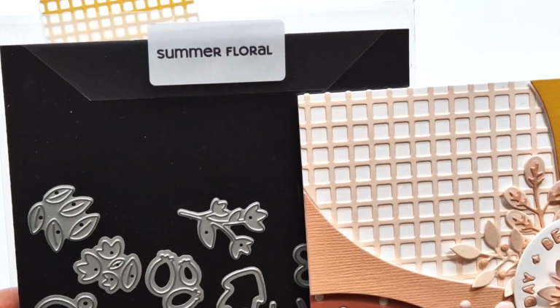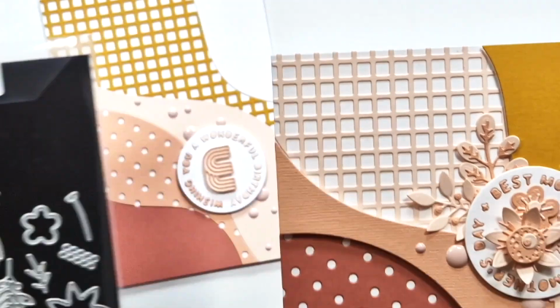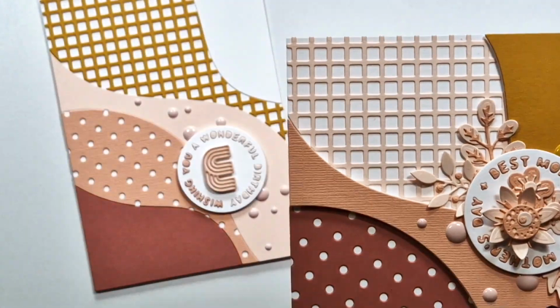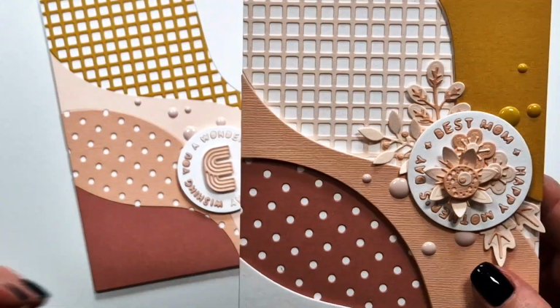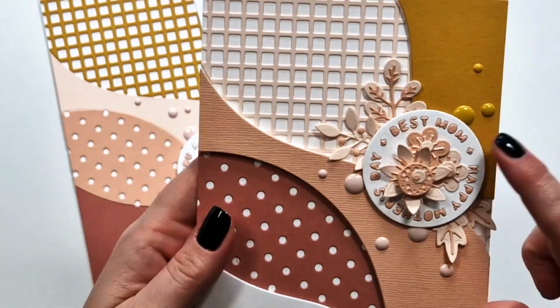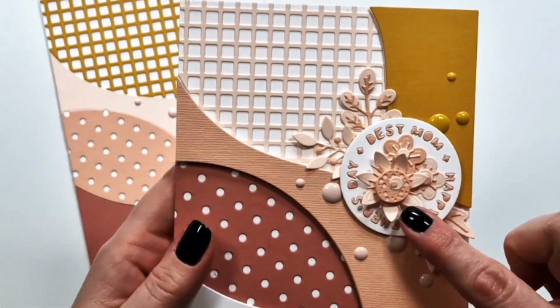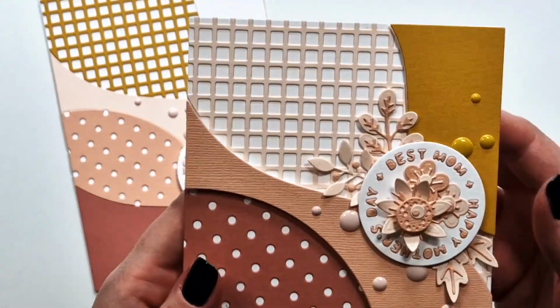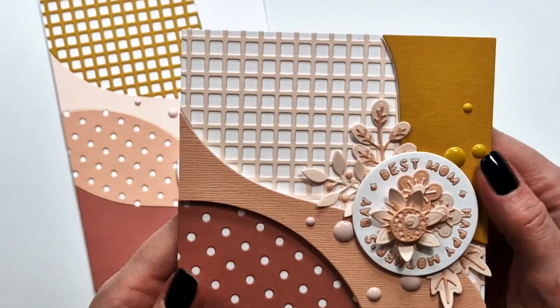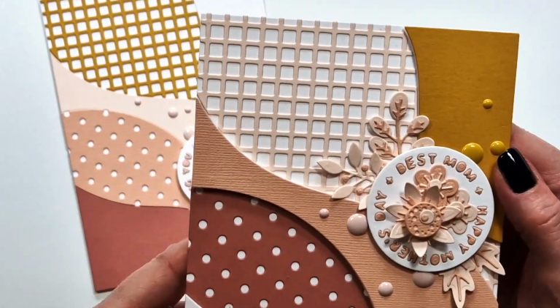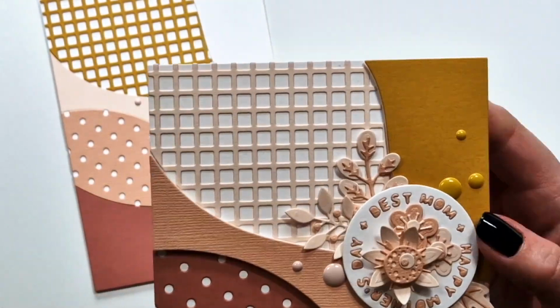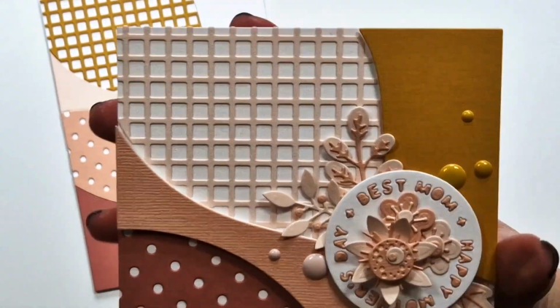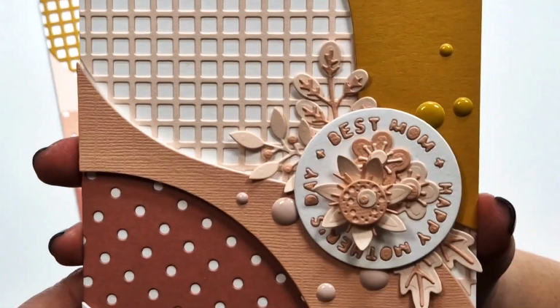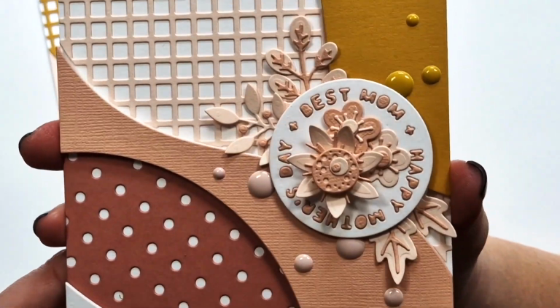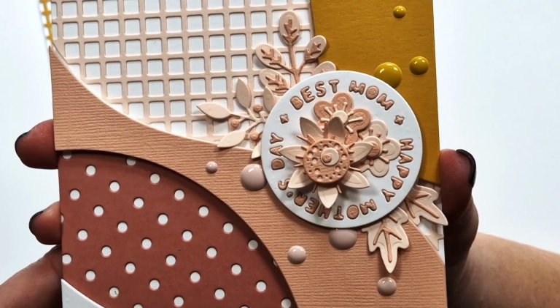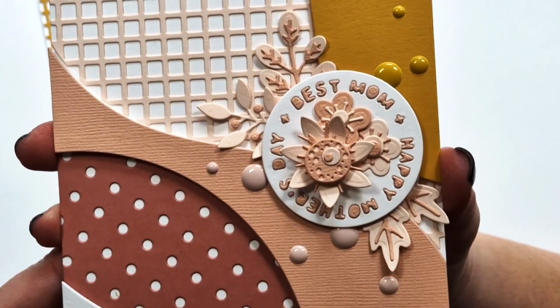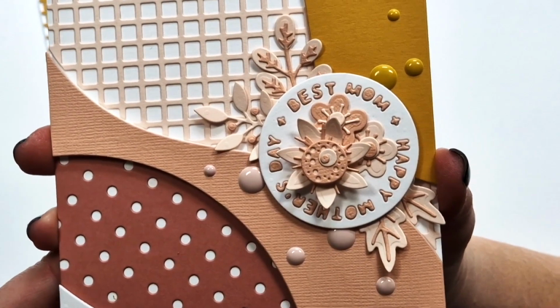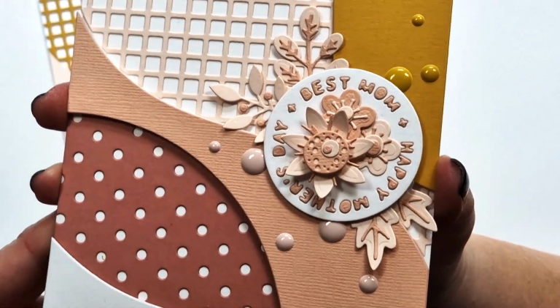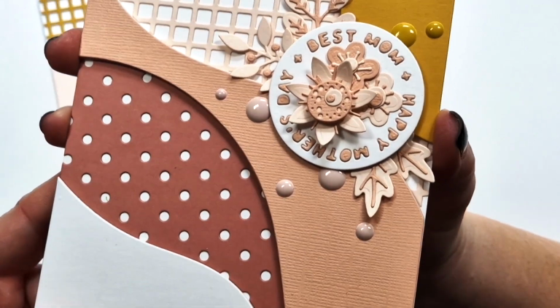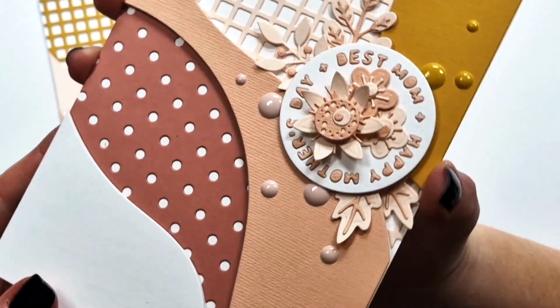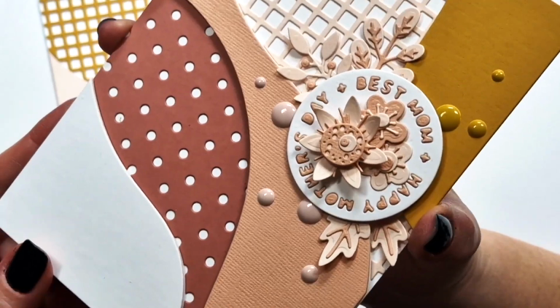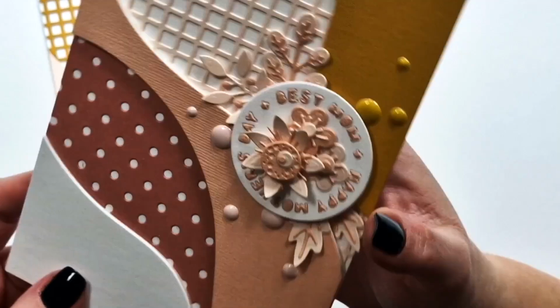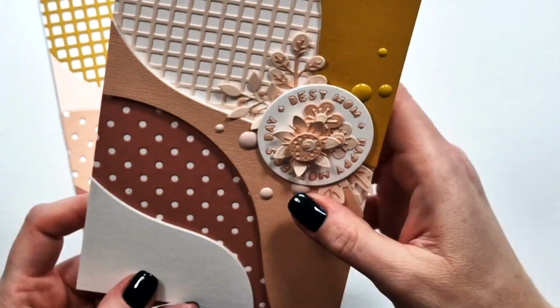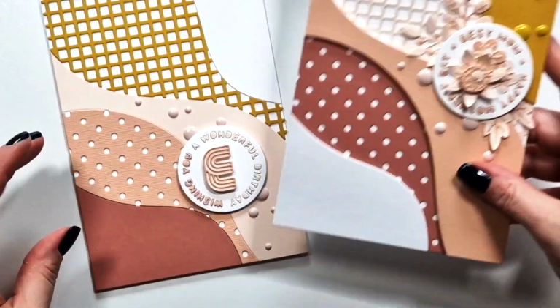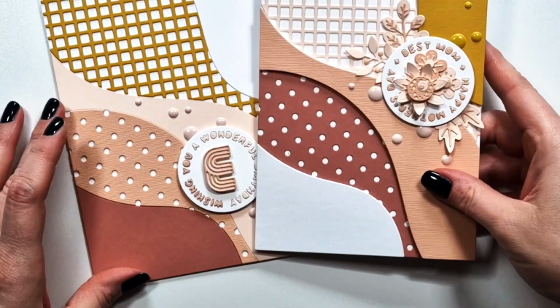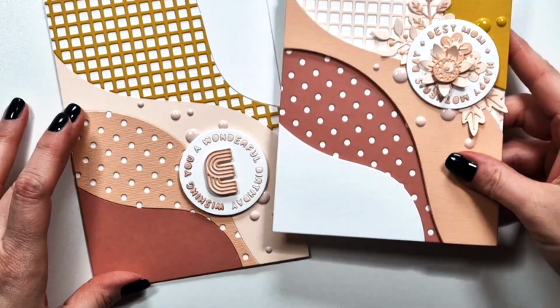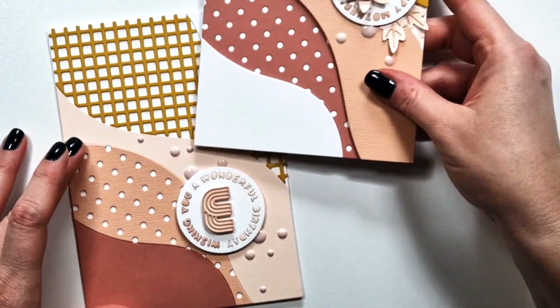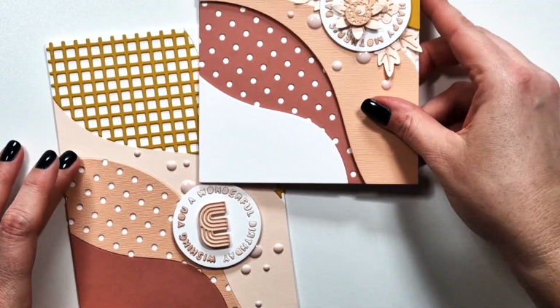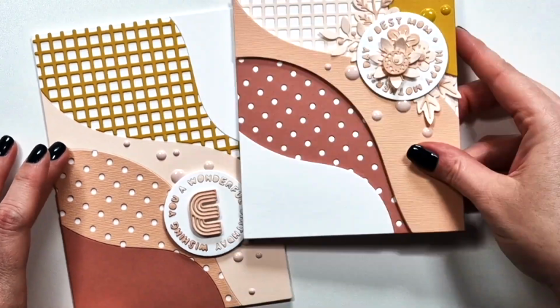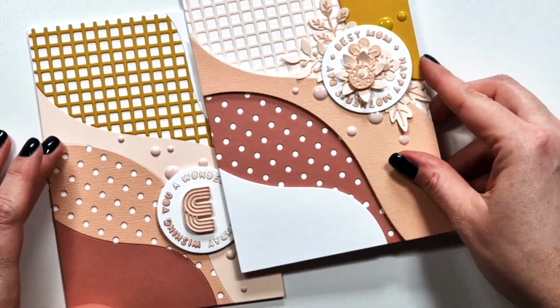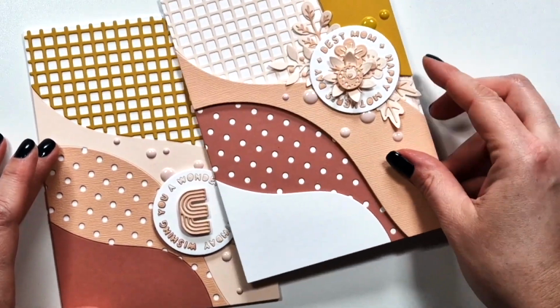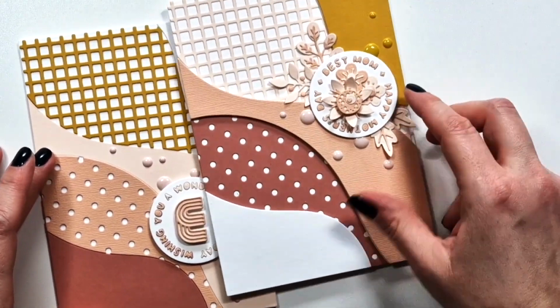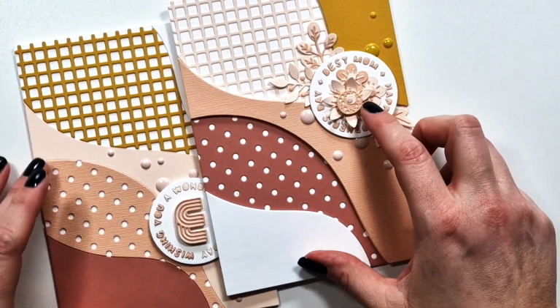The next one uses the new Summer Floral die set for a Mother's Day card, with some enamel dots in two different colors.